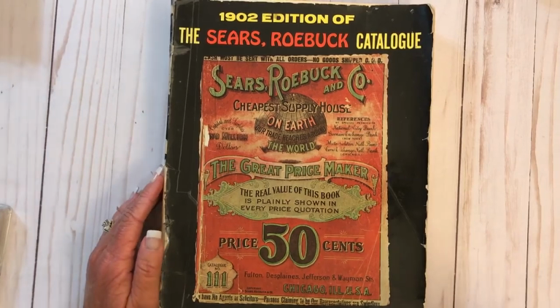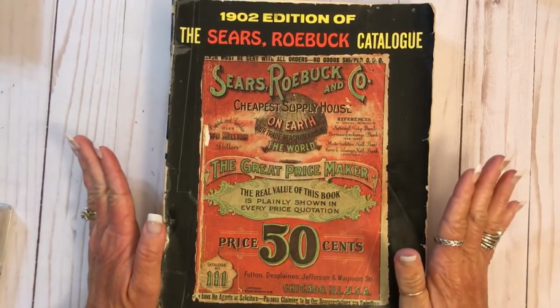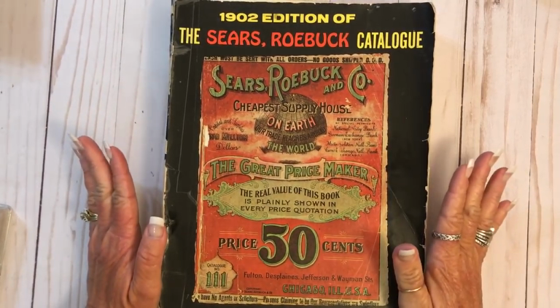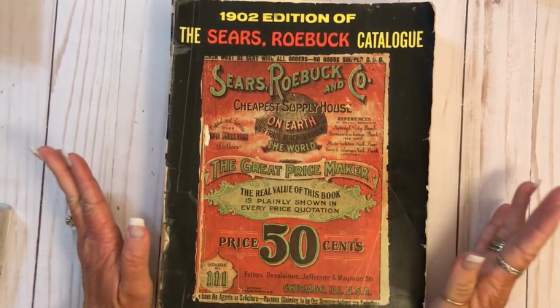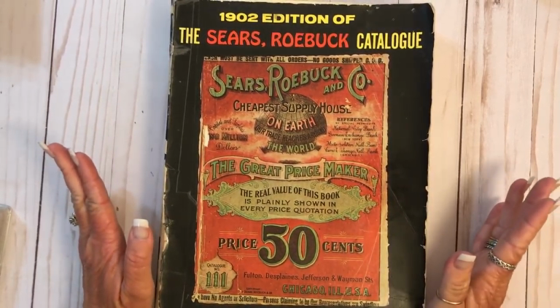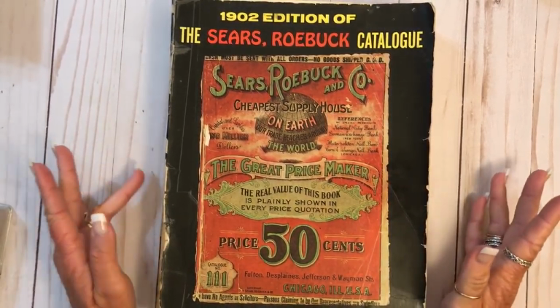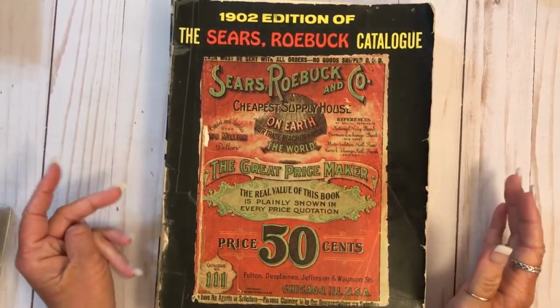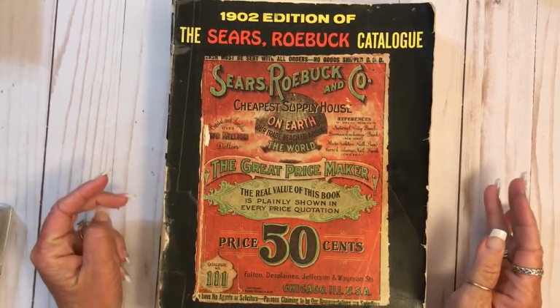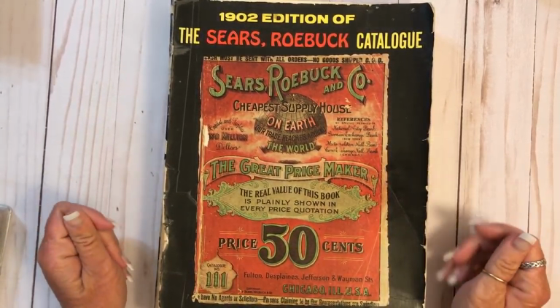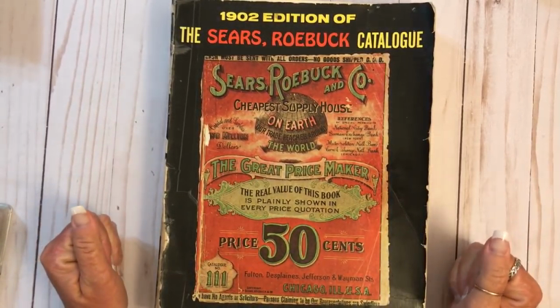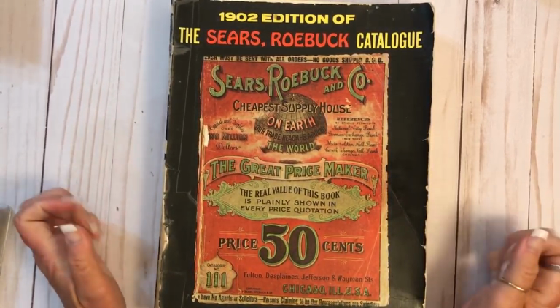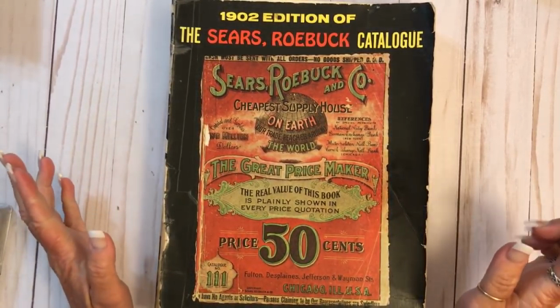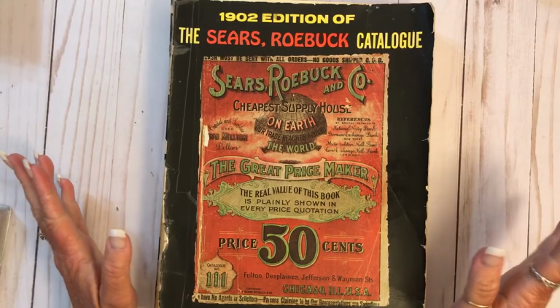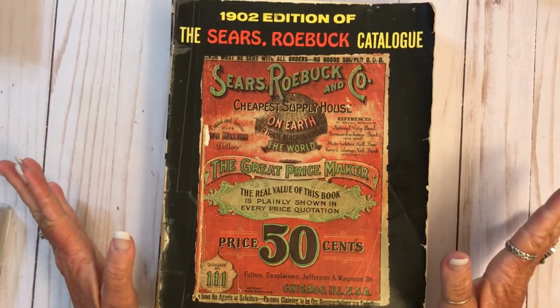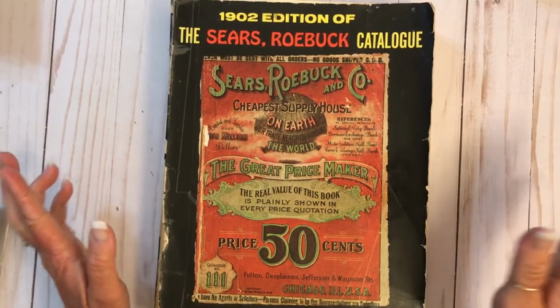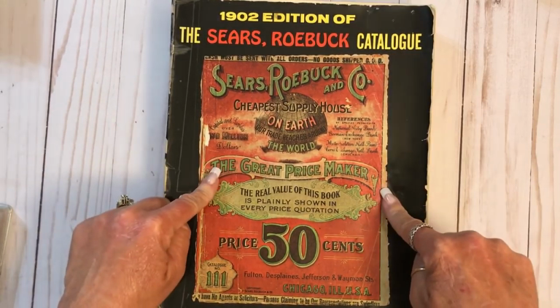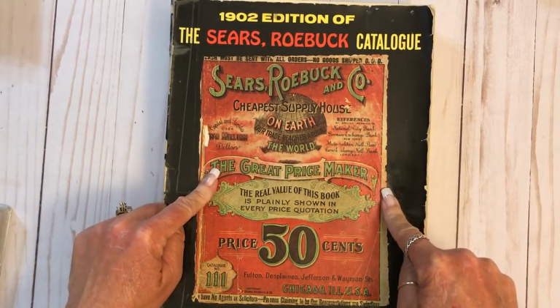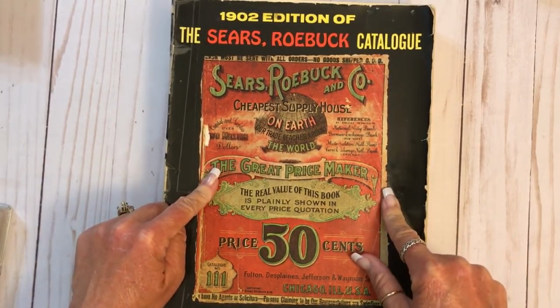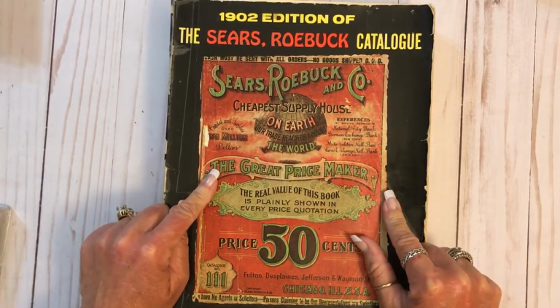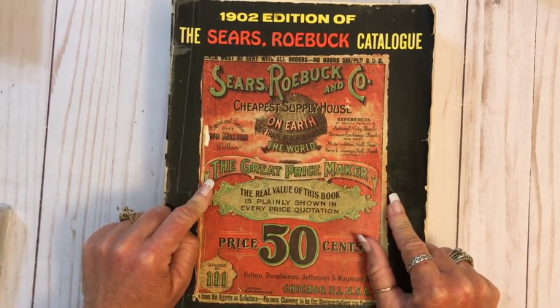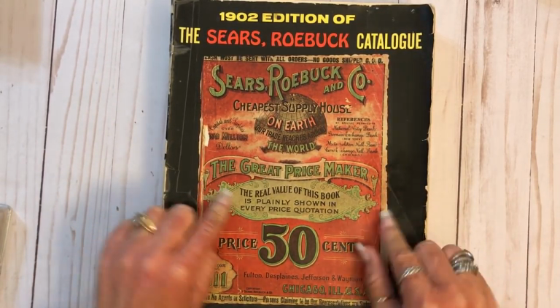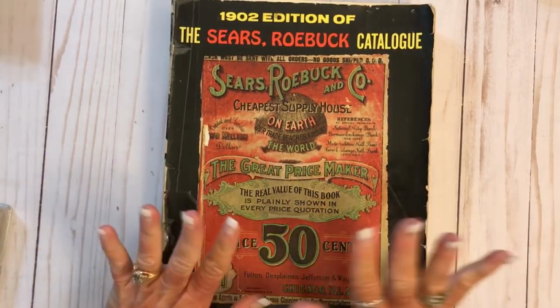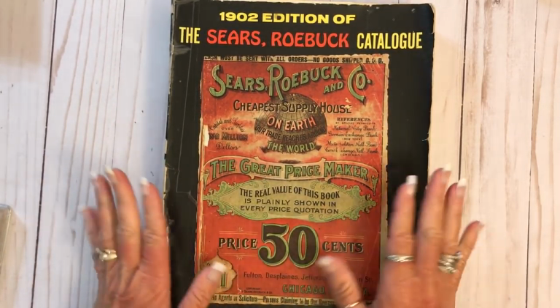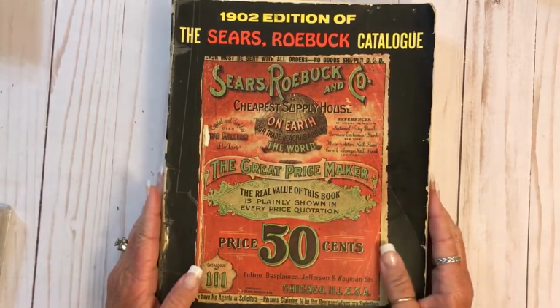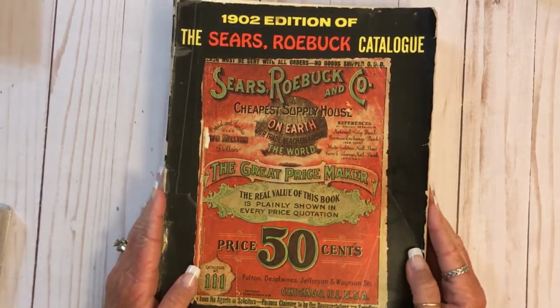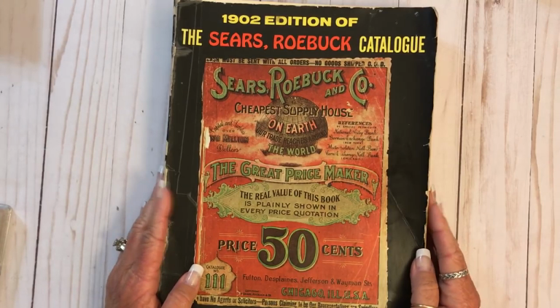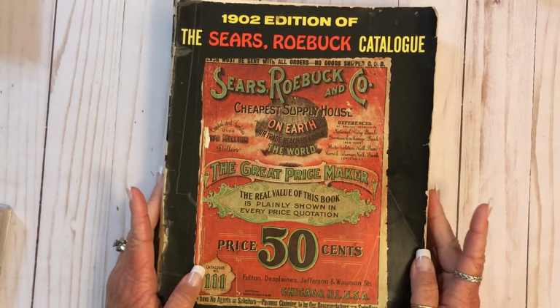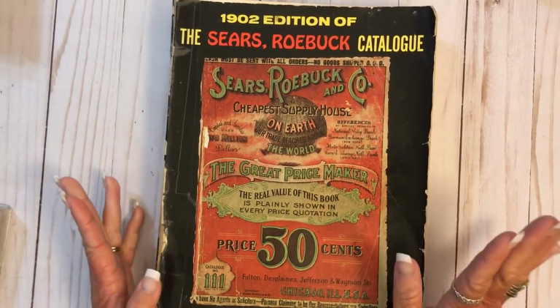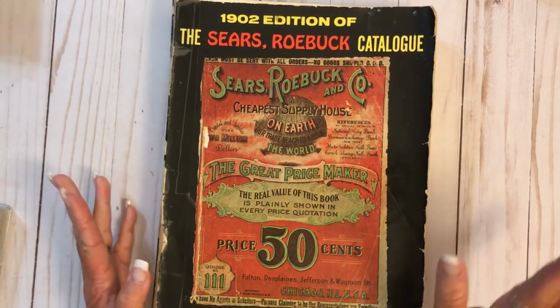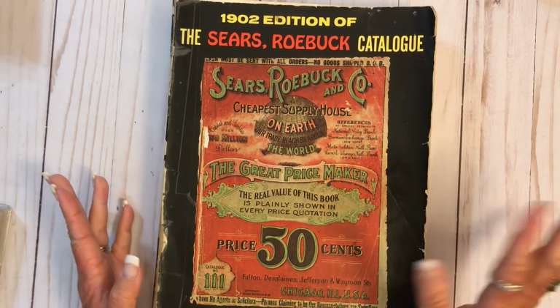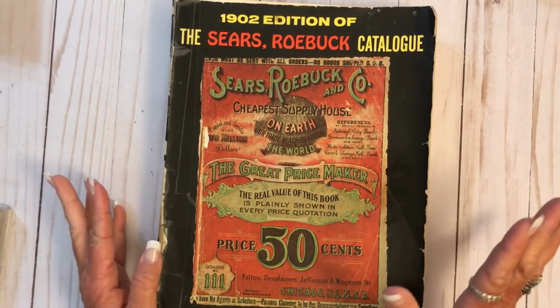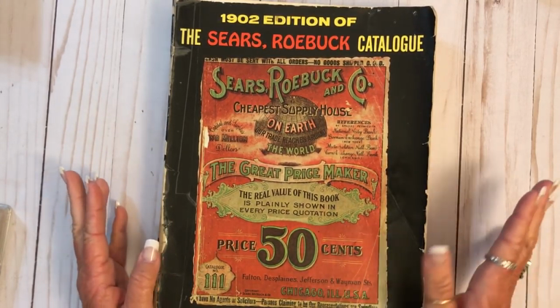Hey y'all, it's Kristen and I have a rather large haul to share. First things first, I got this from my good friend Gail. She did a haul, or a shop with me slash haul.